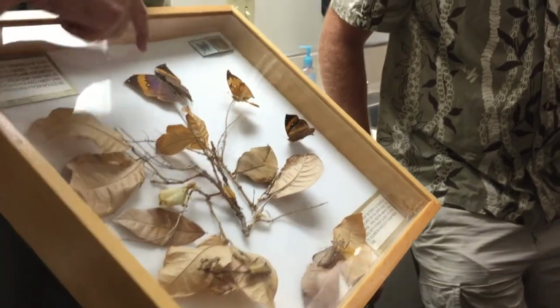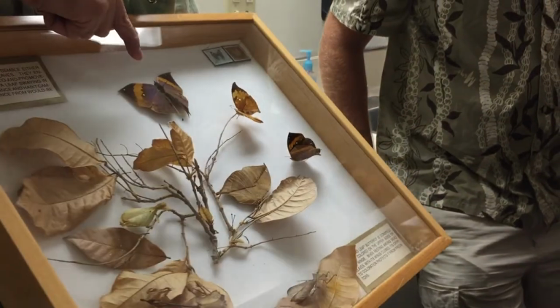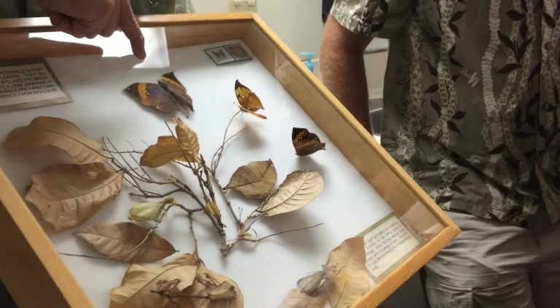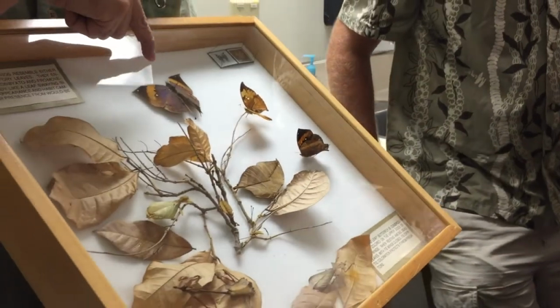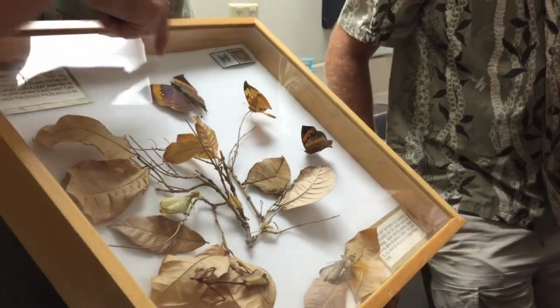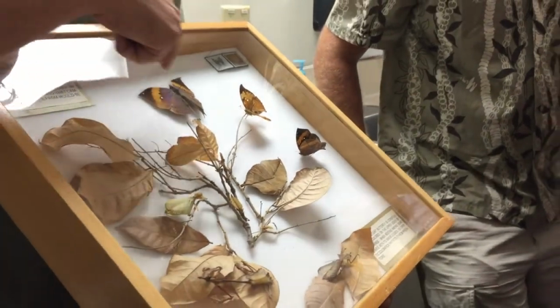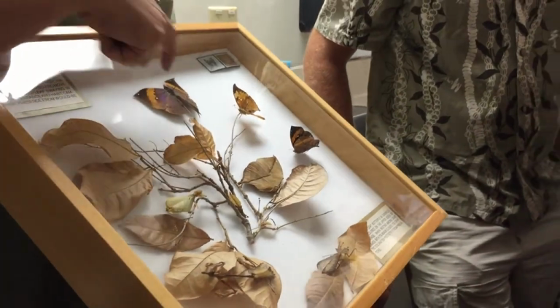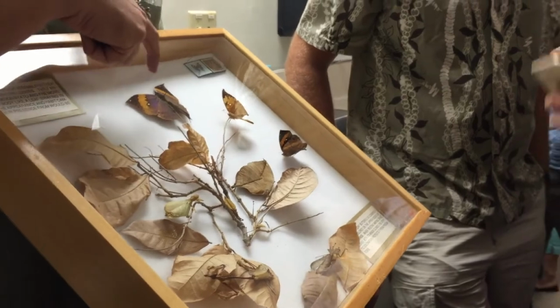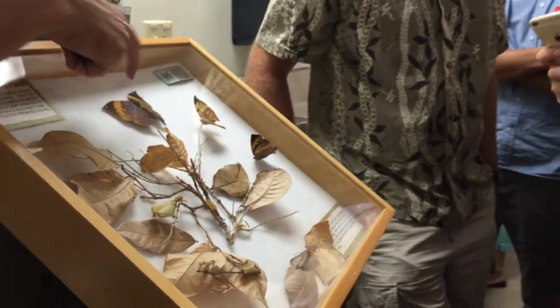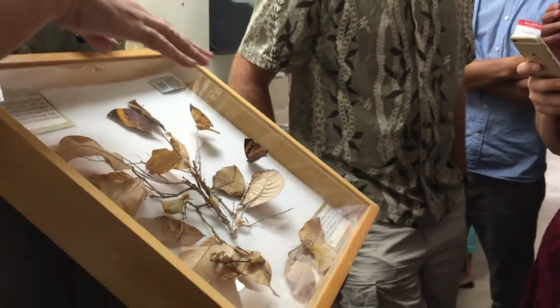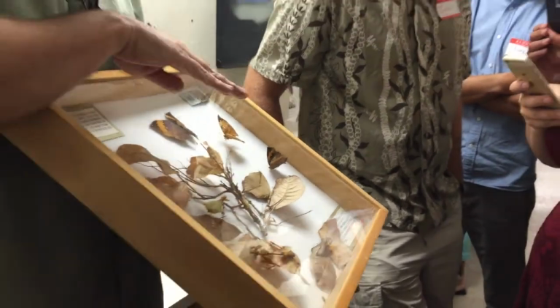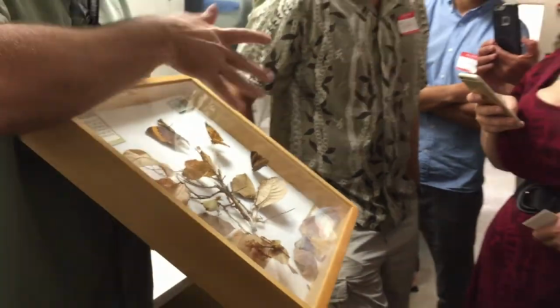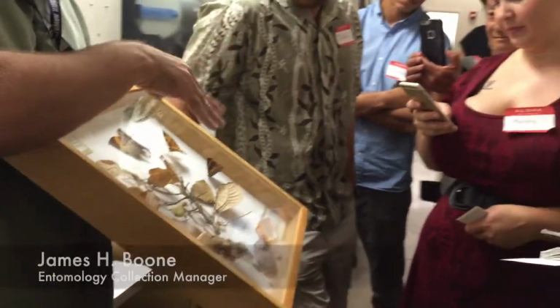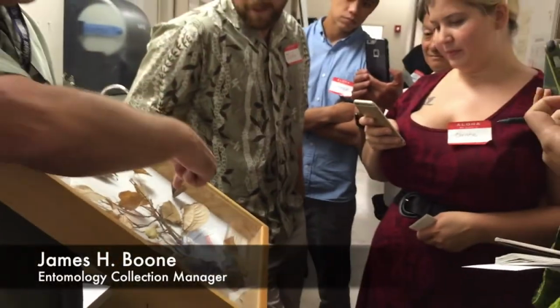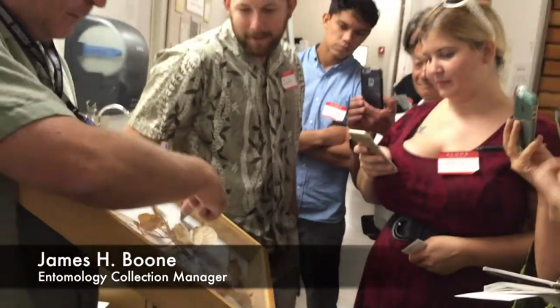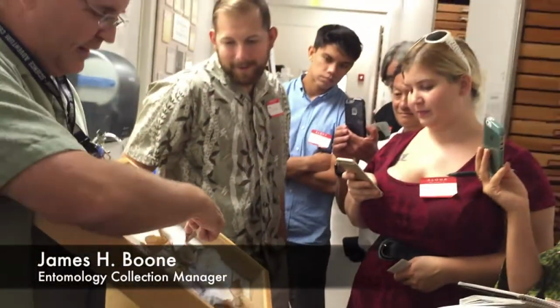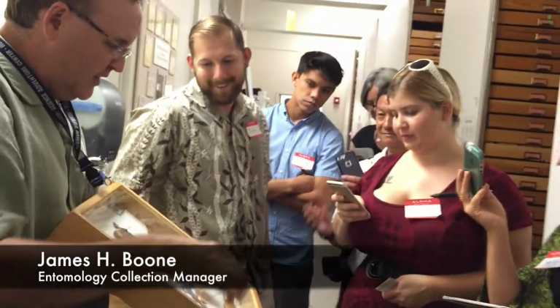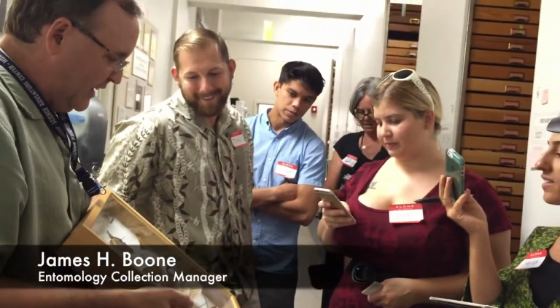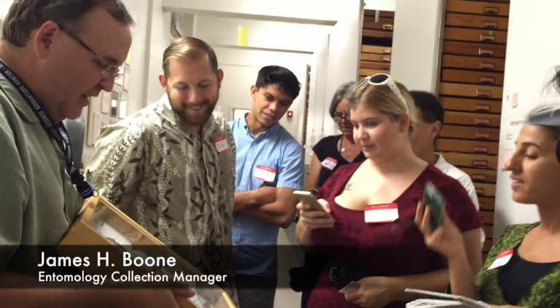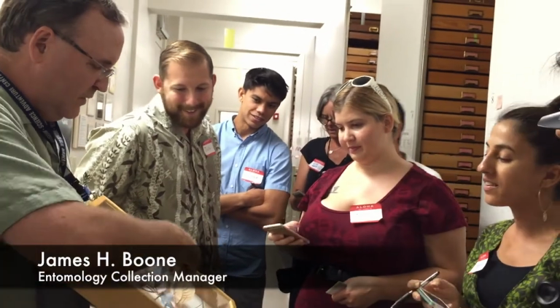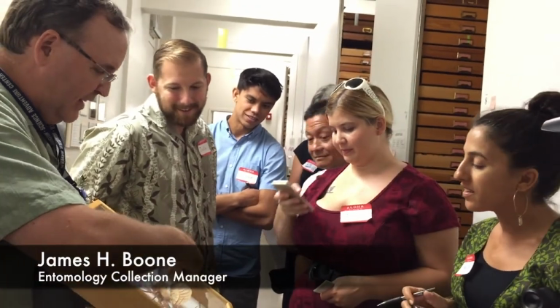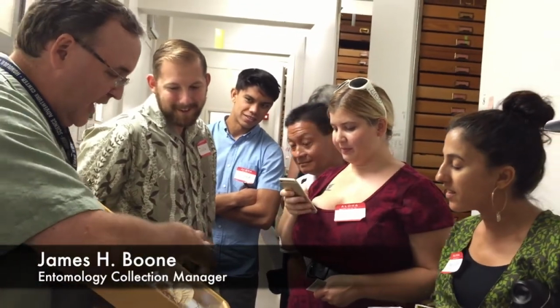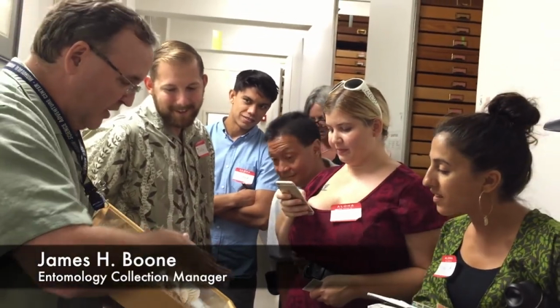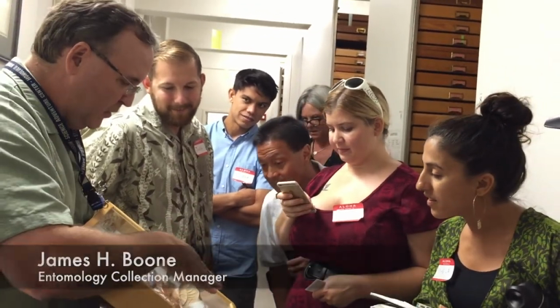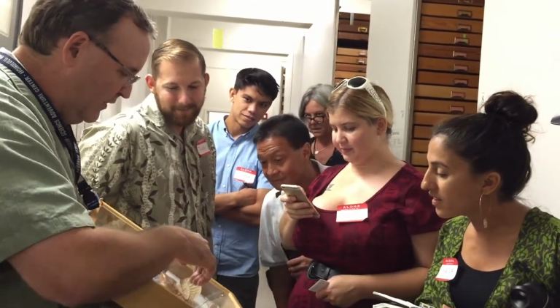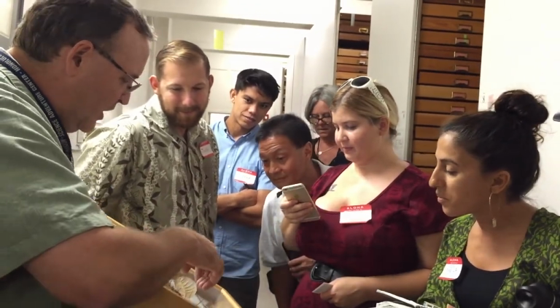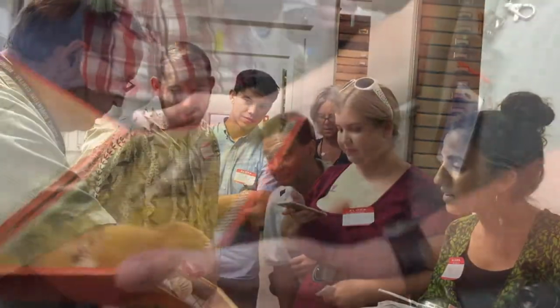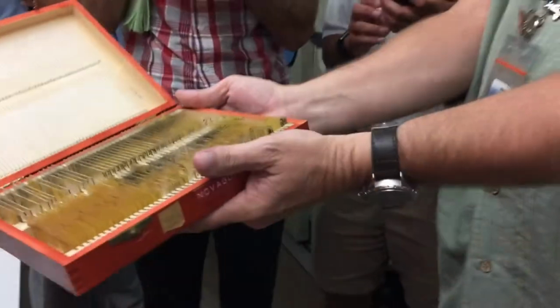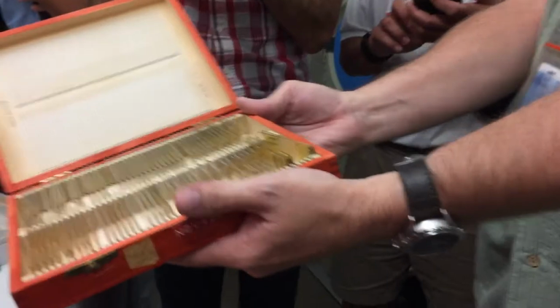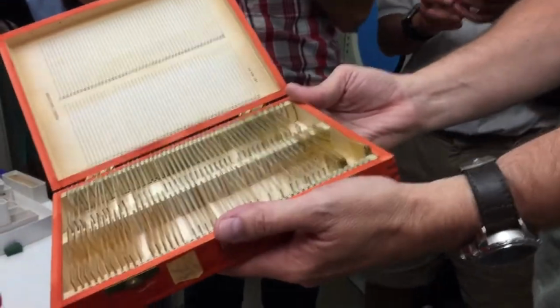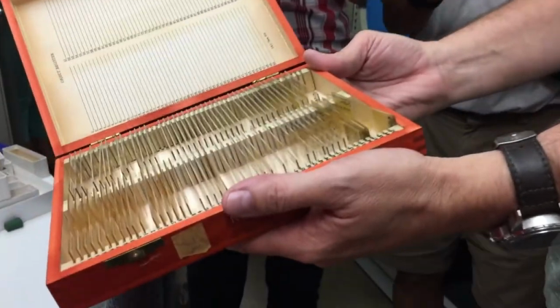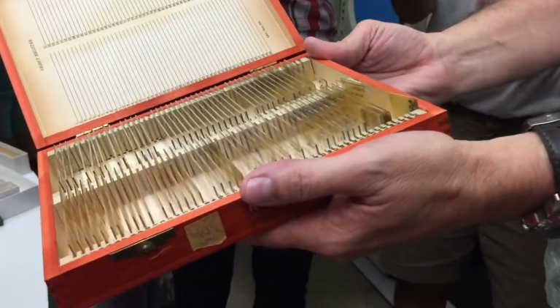So this is the dorsal — the front. When it's upside down or when its wings are closed, it looks like a leaf. They've taken this camouflage to a whole different level. And these are the microscope slides.